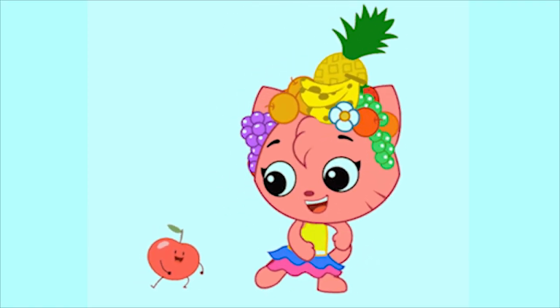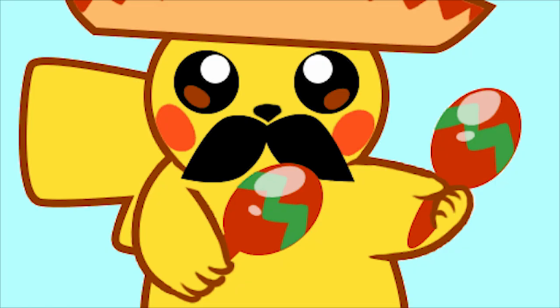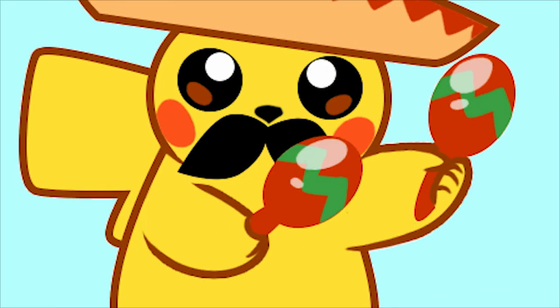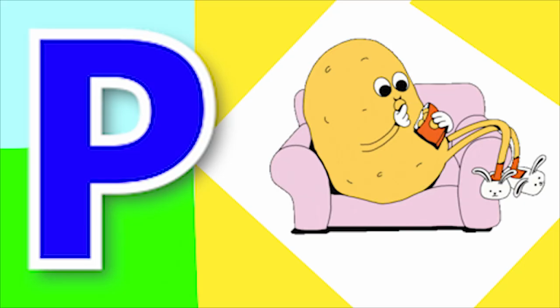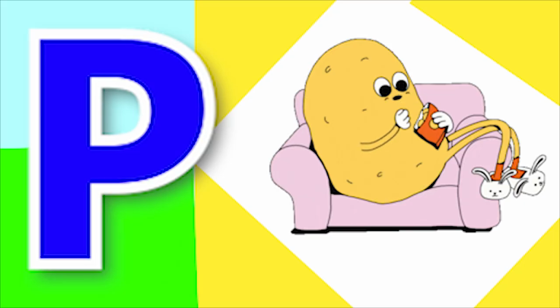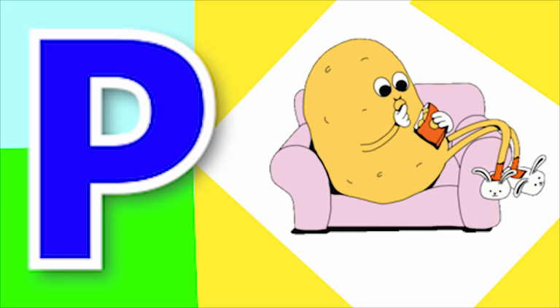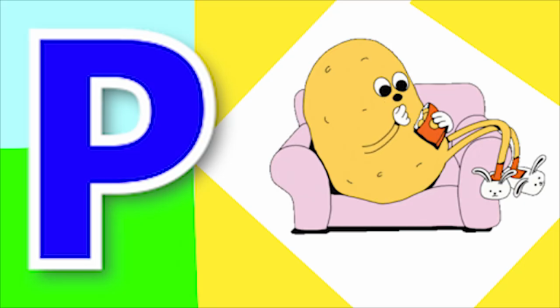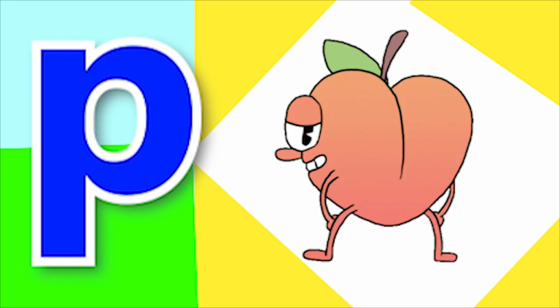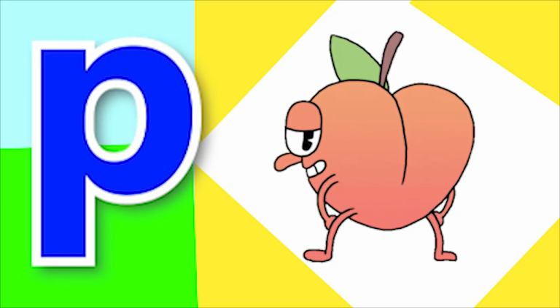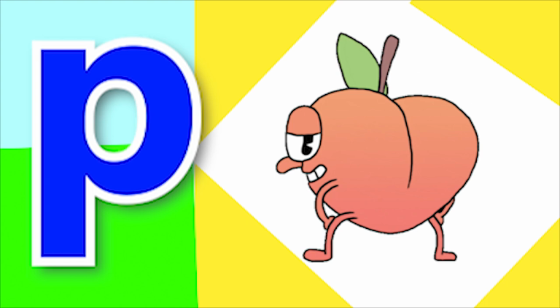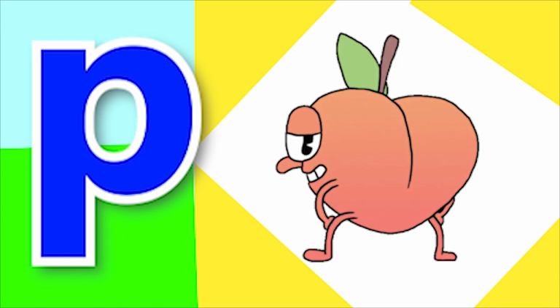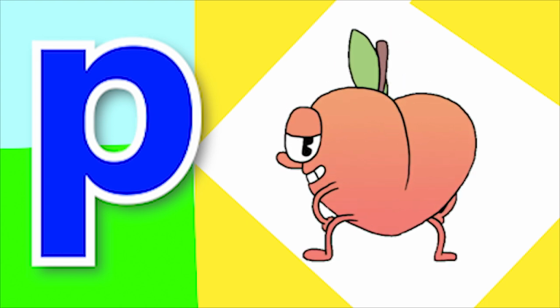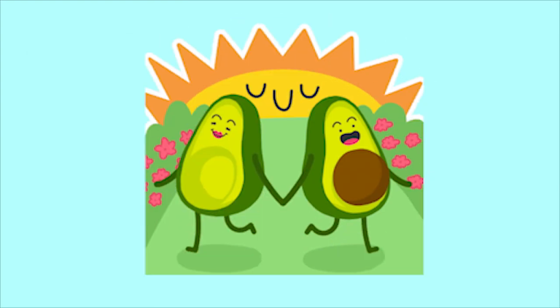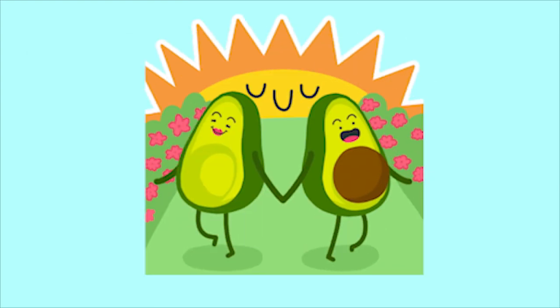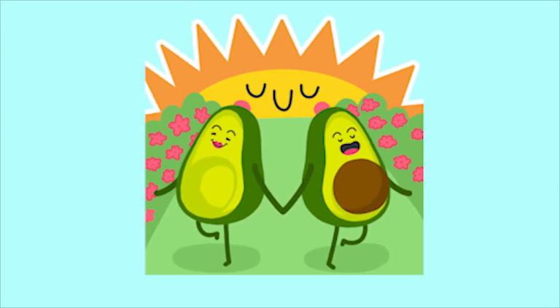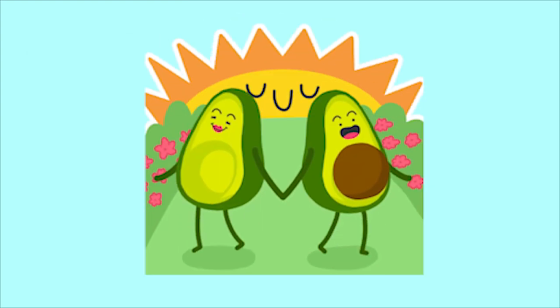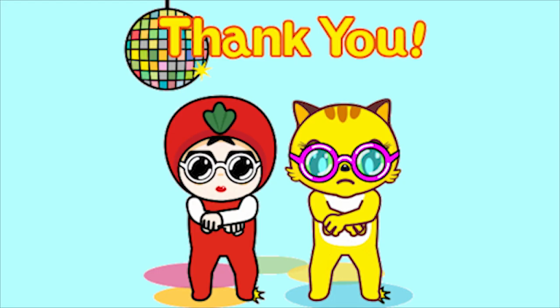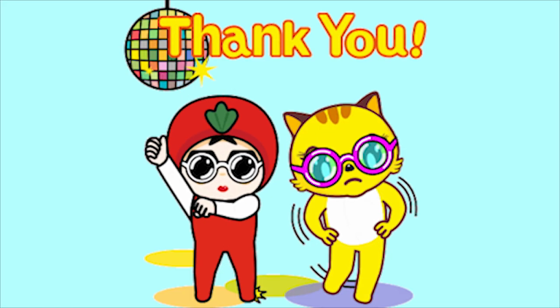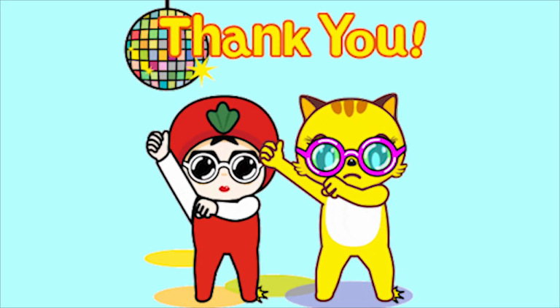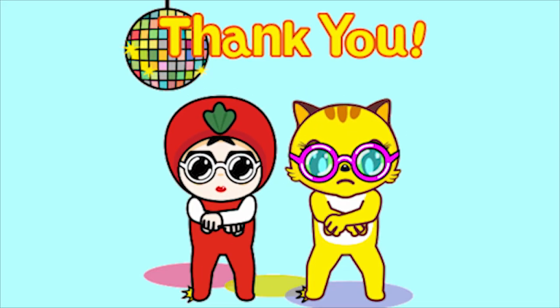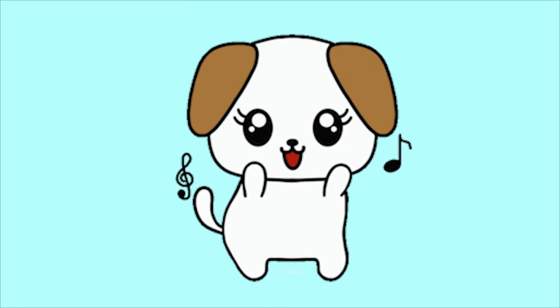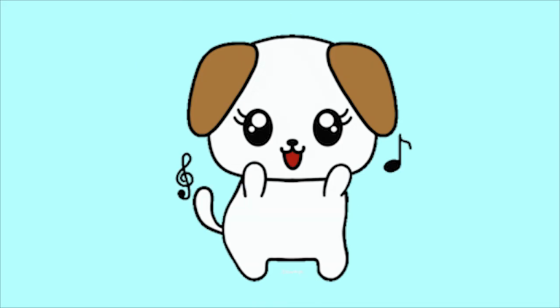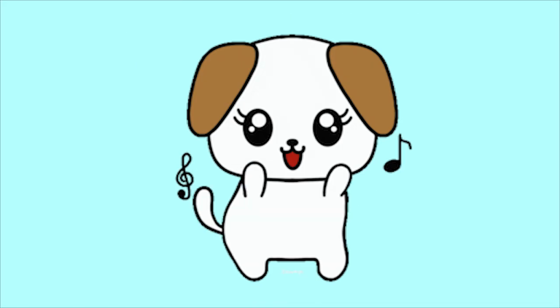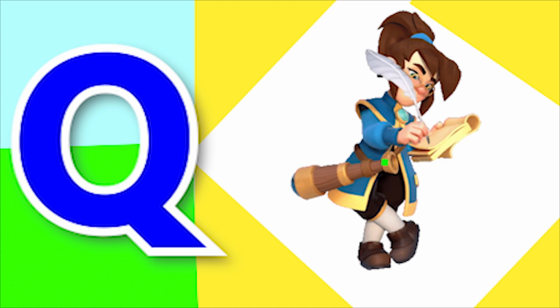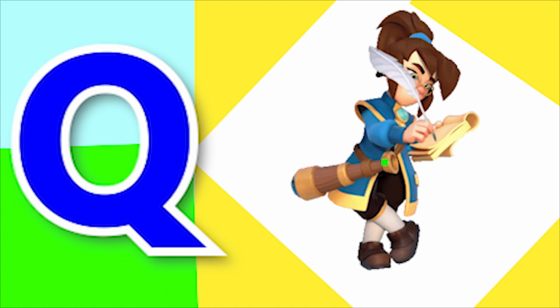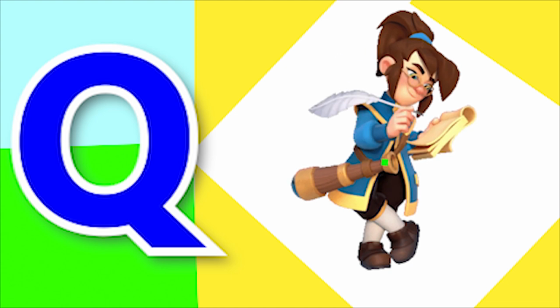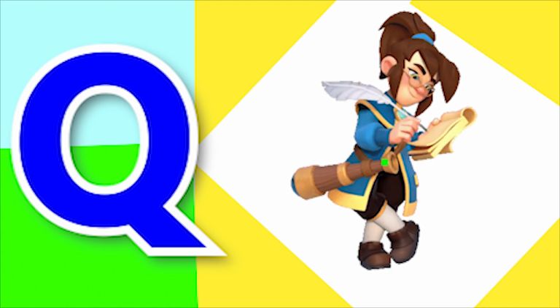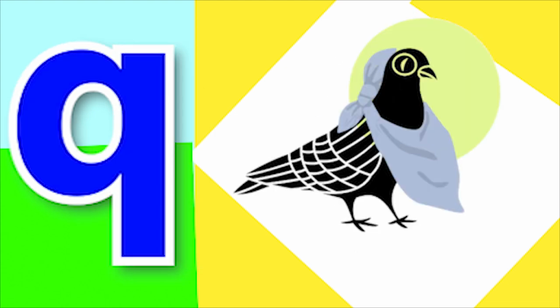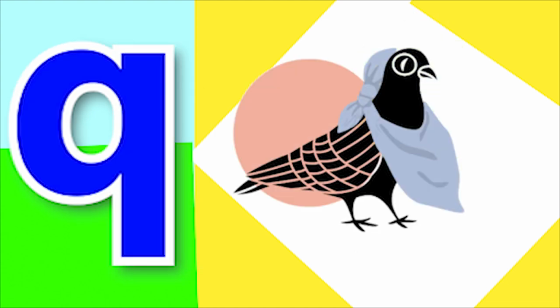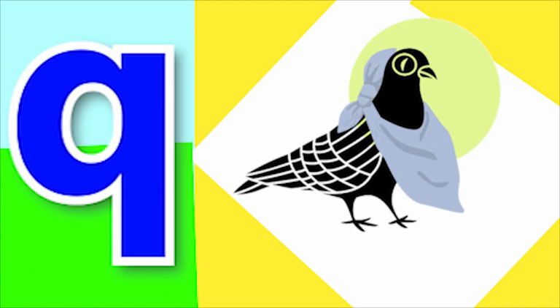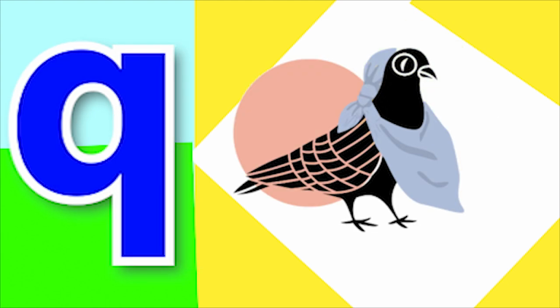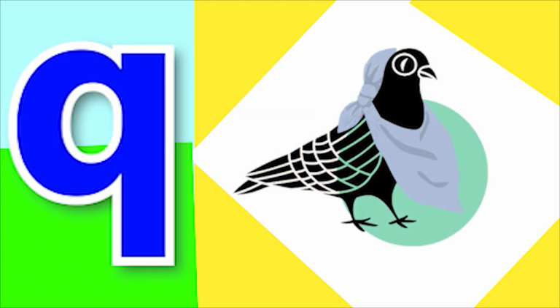P for potato, P for peach. Q for quill and Q for quail.